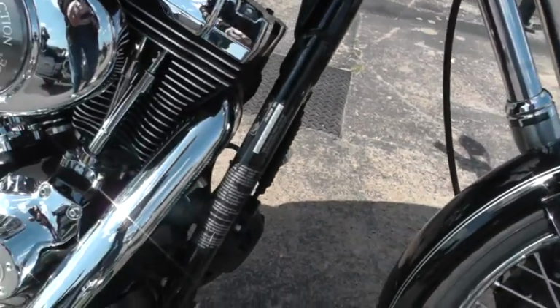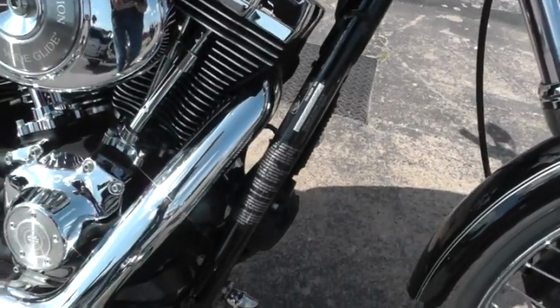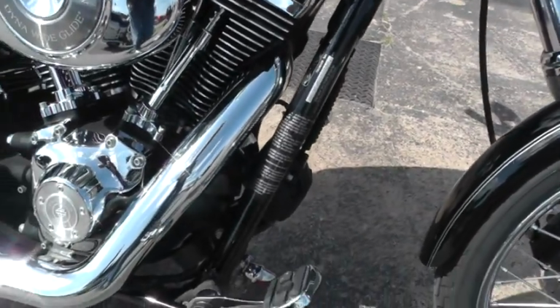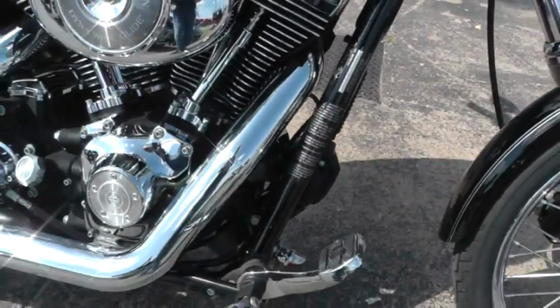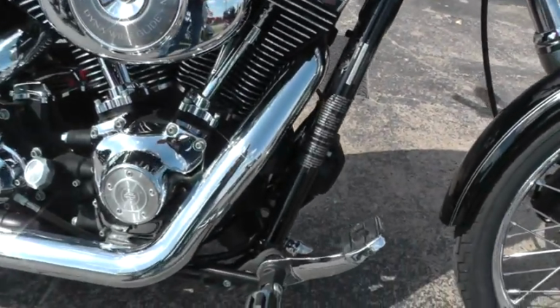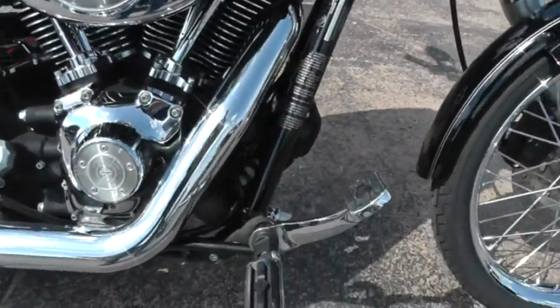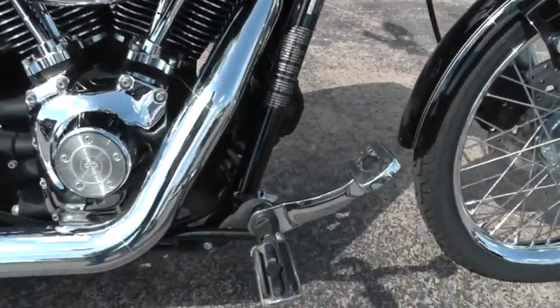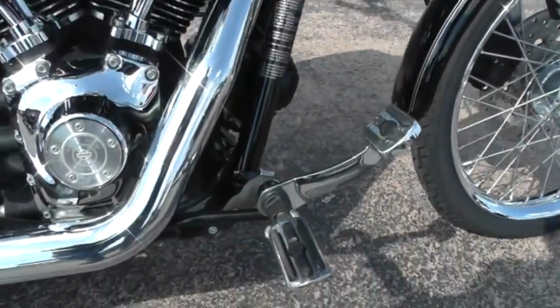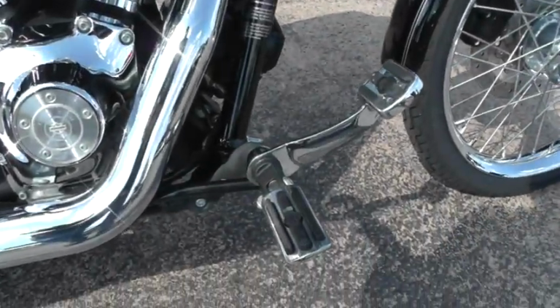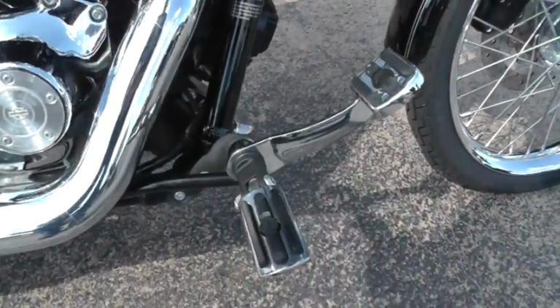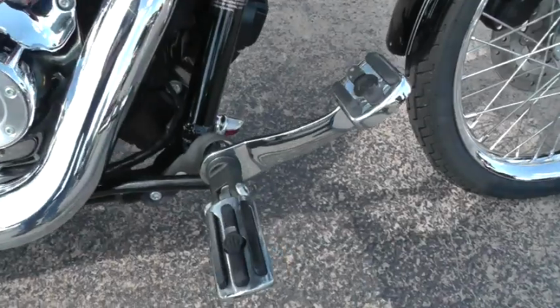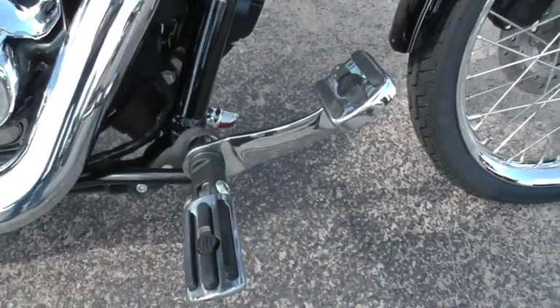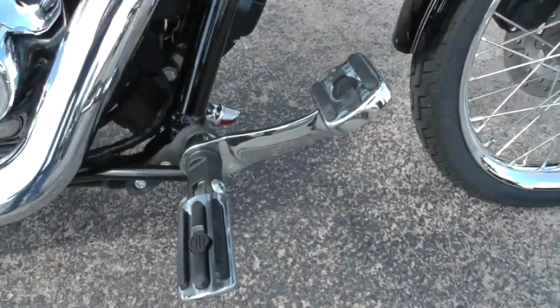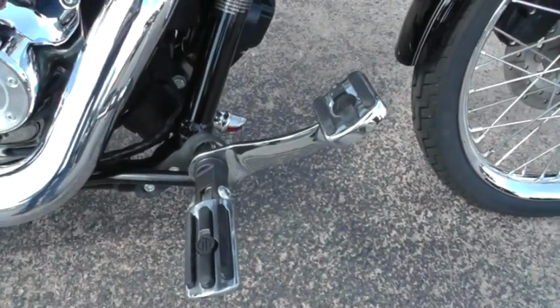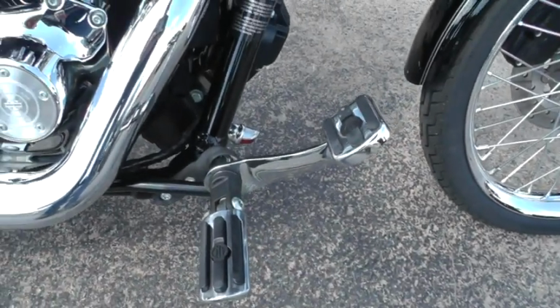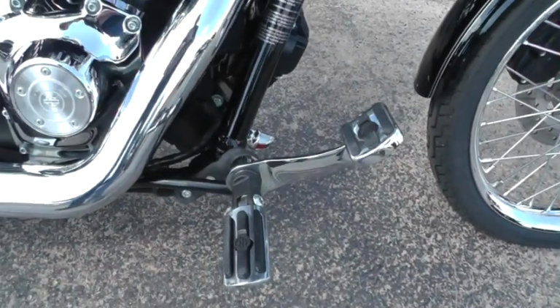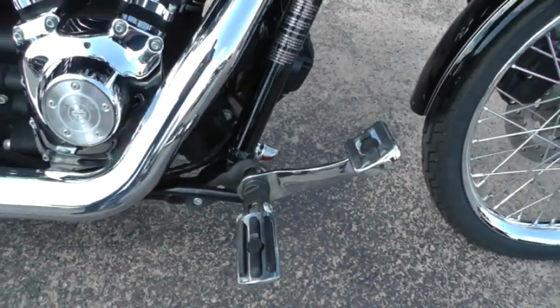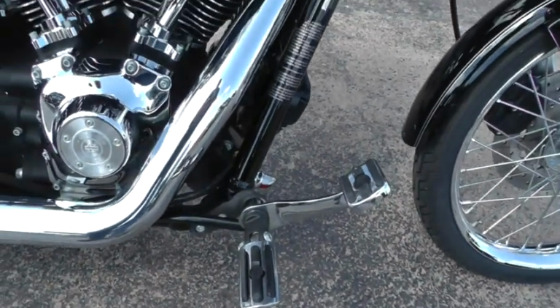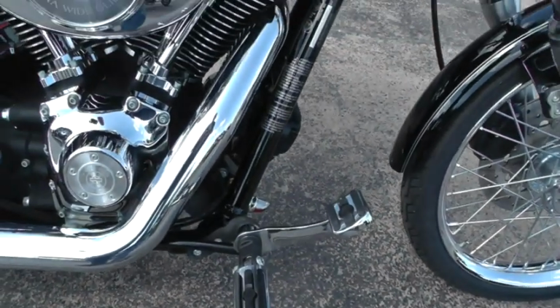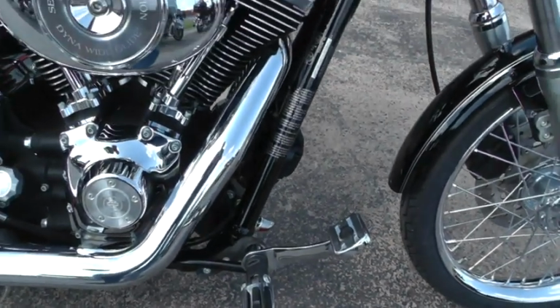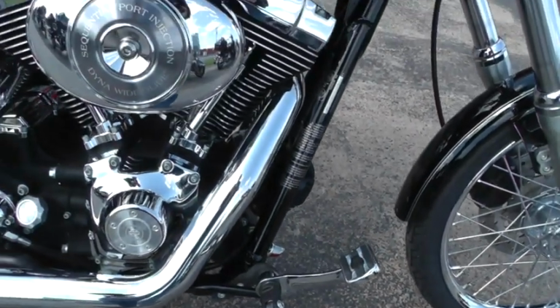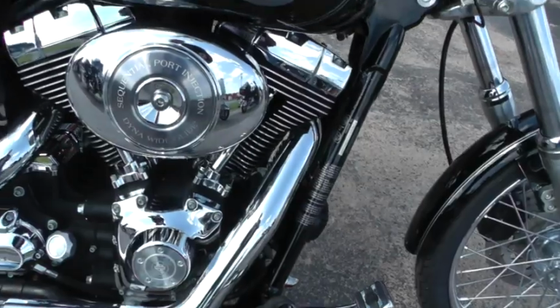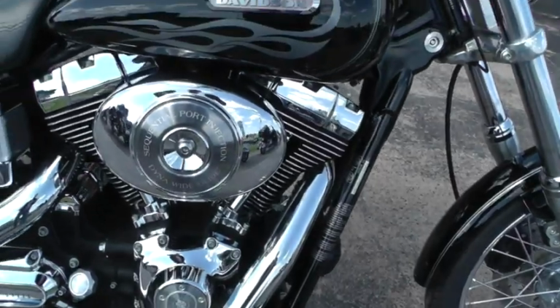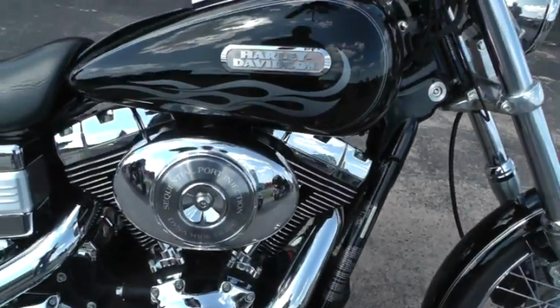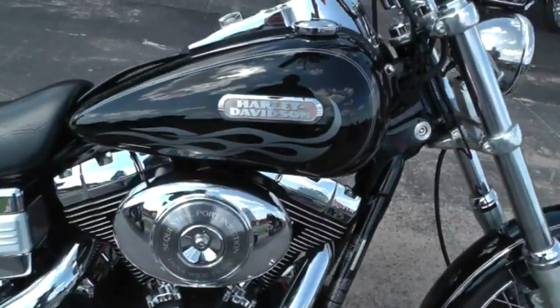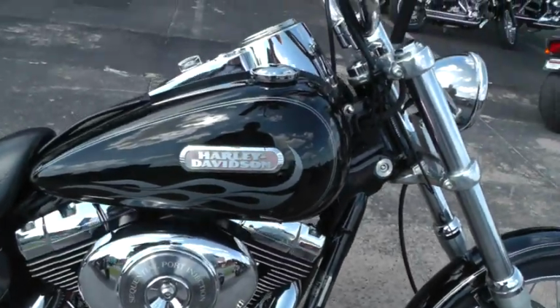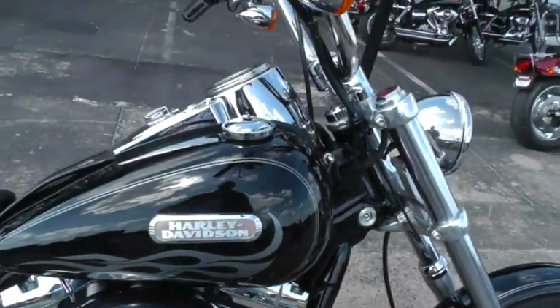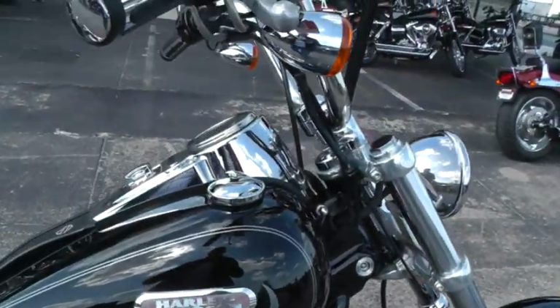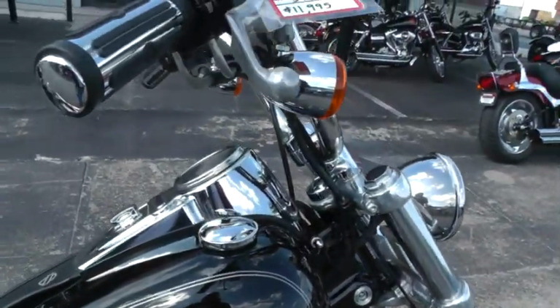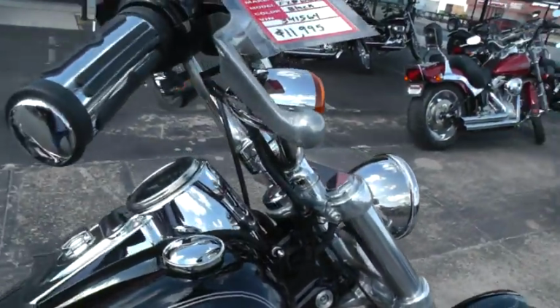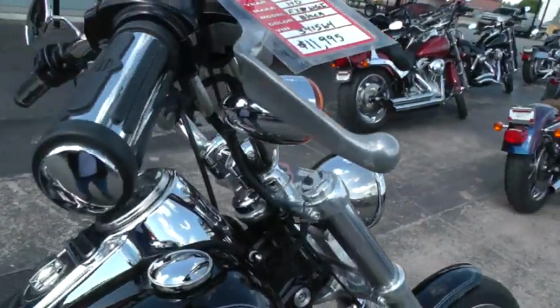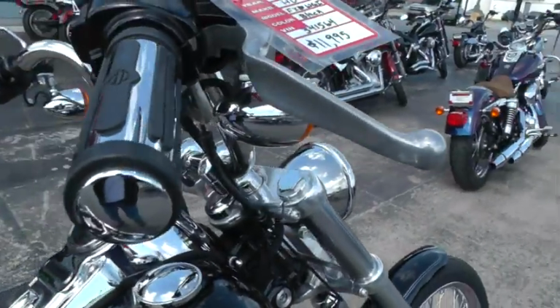The bike's been upgraded with the Harley Davidson brake pedal, foot pegs, and shifter pegs on the other side. It's got upgraded hand grips.